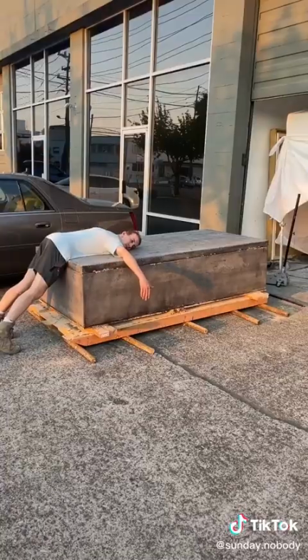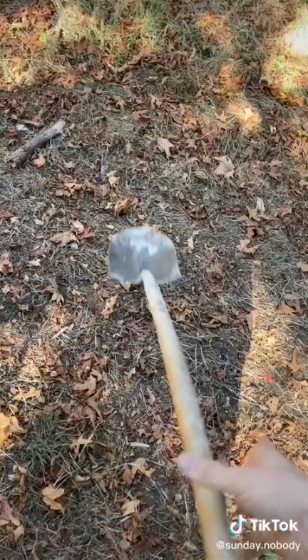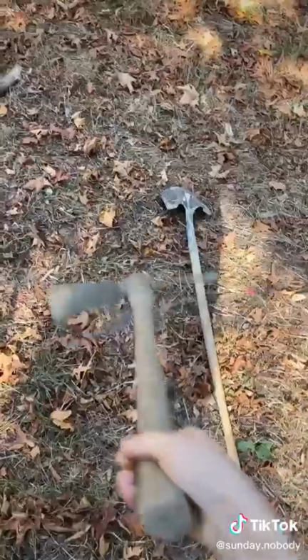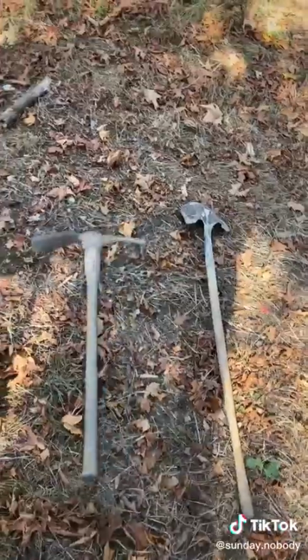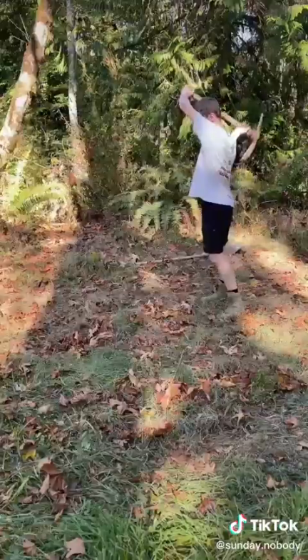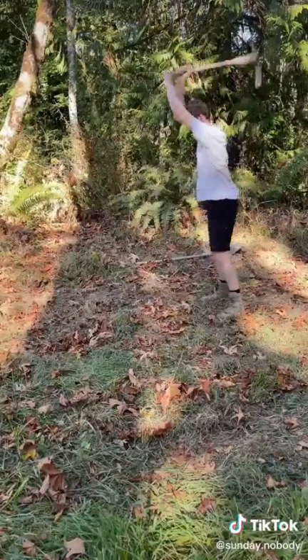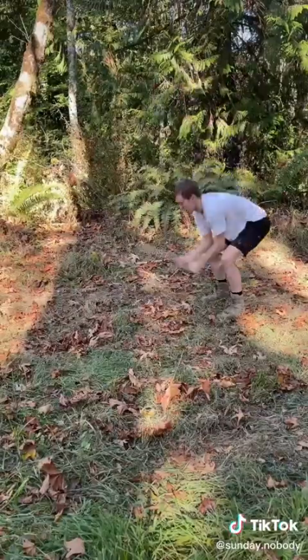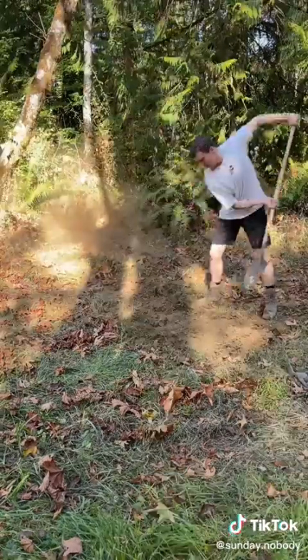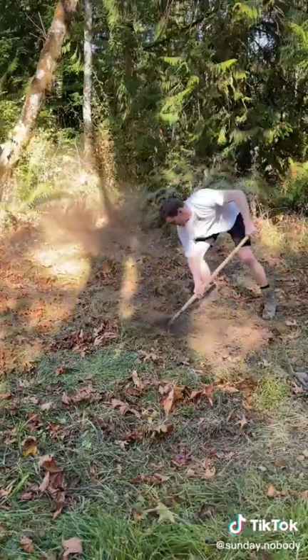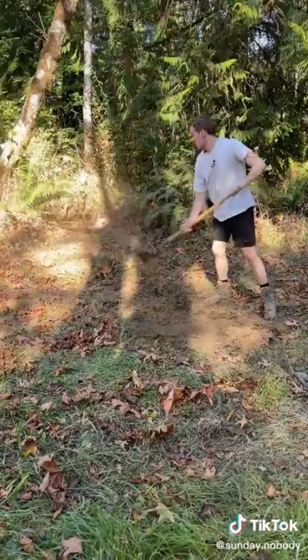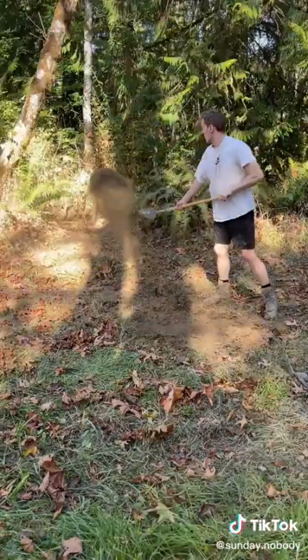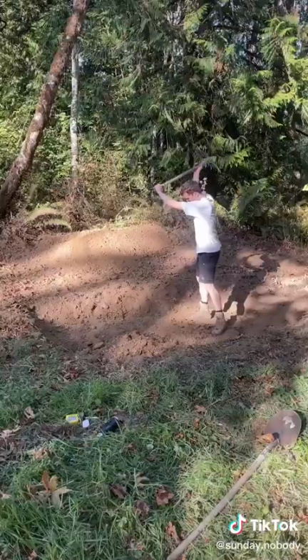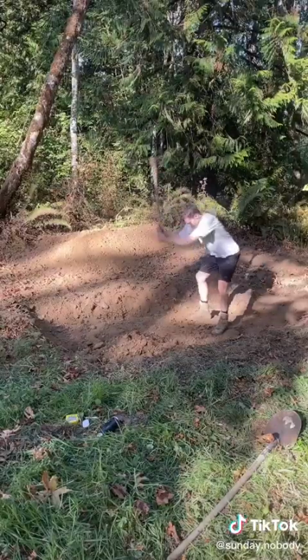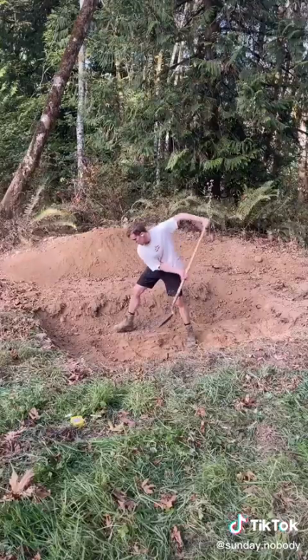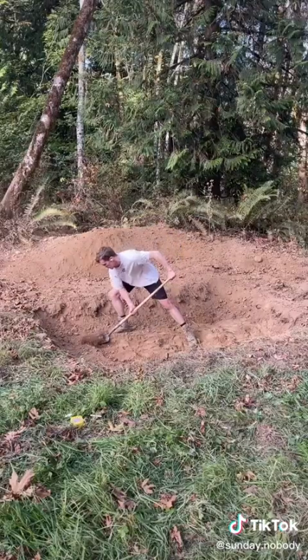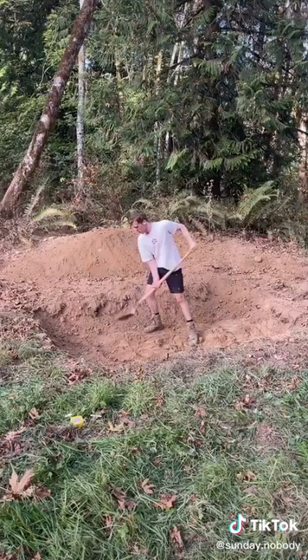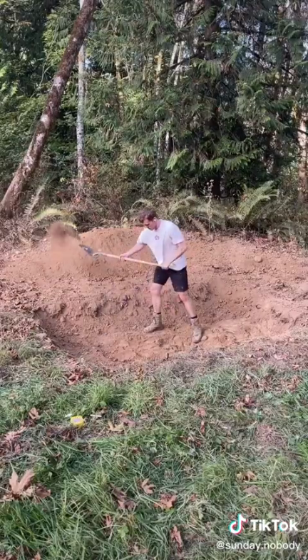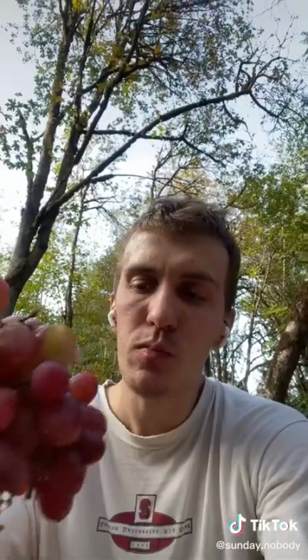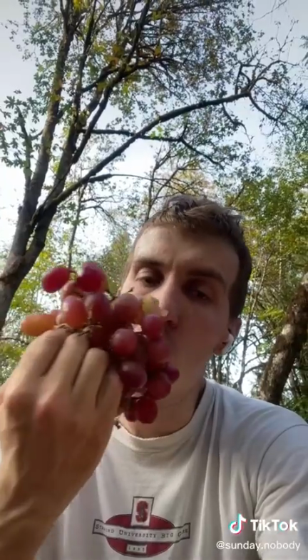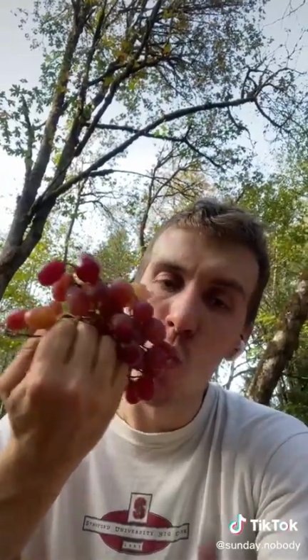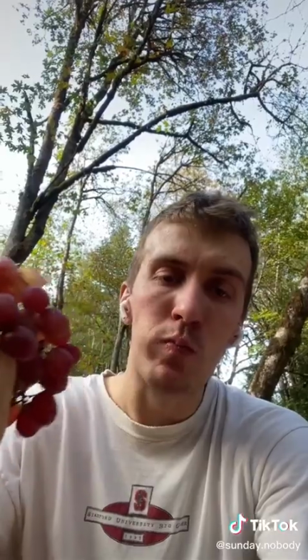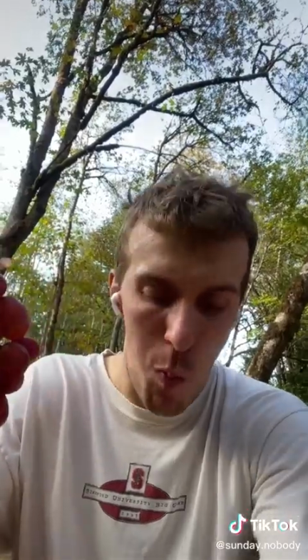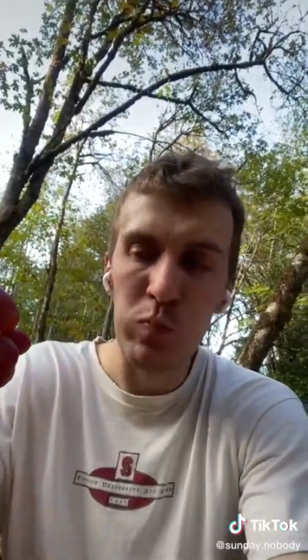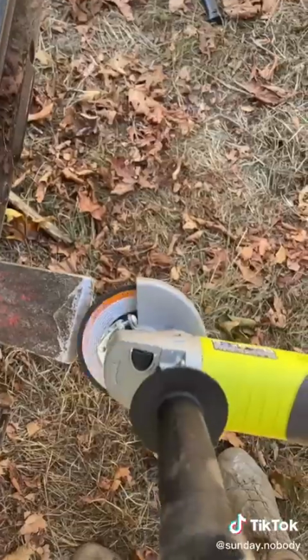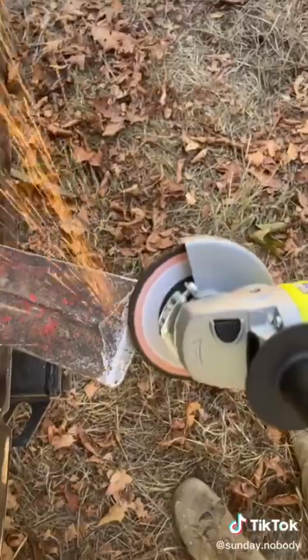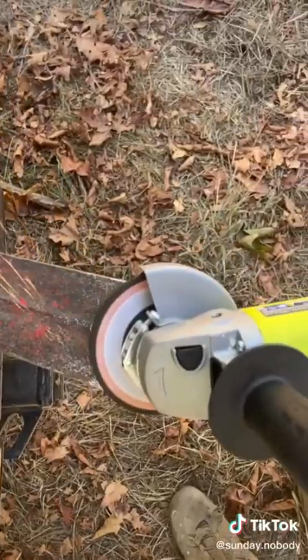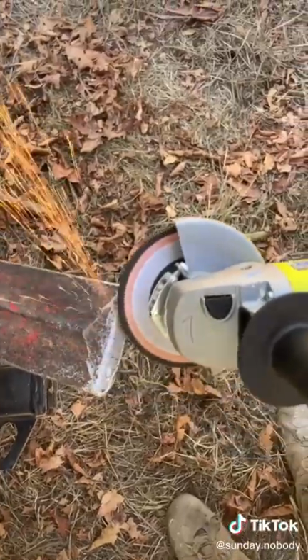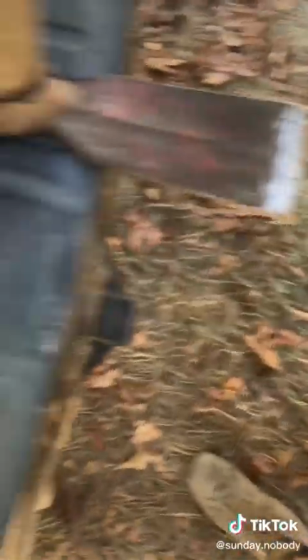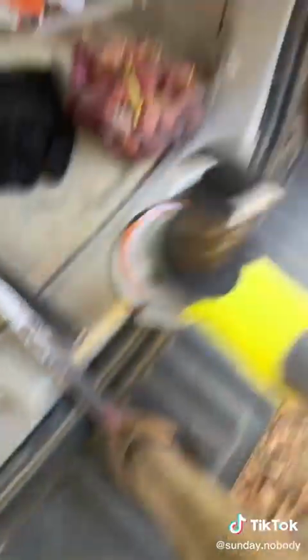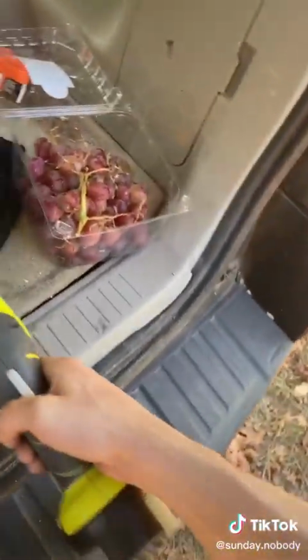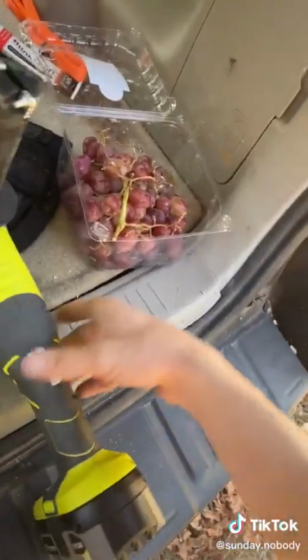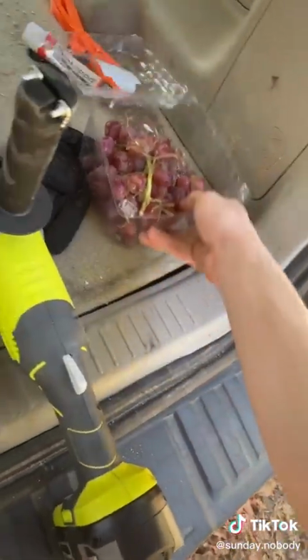Once that was done I started digging a really big hole. Four hours in I took a grape break and sharpened the tip of the pickaxe, but I had to move the grapes because they were getting sparks on them.